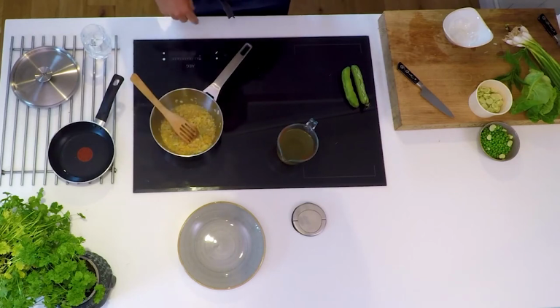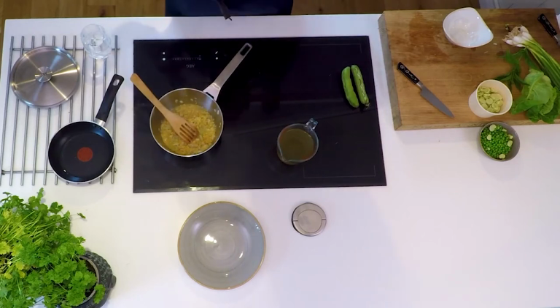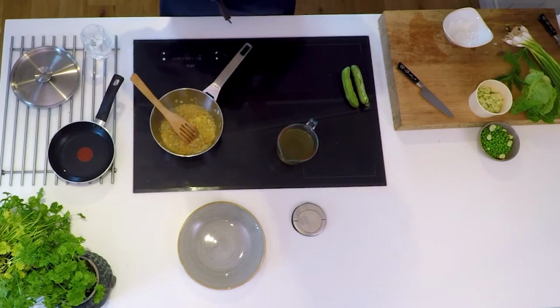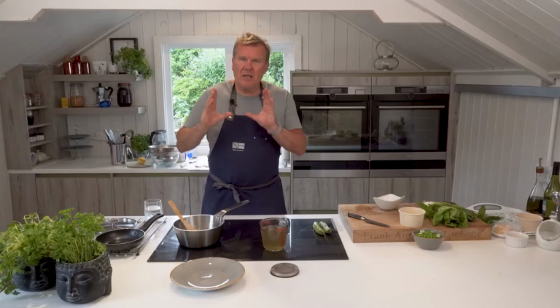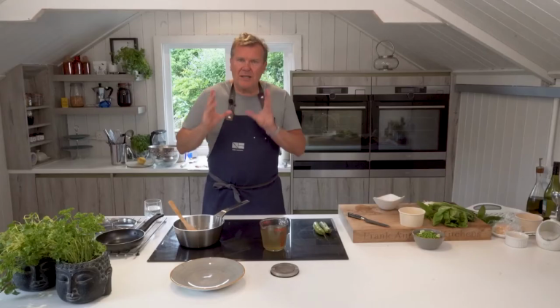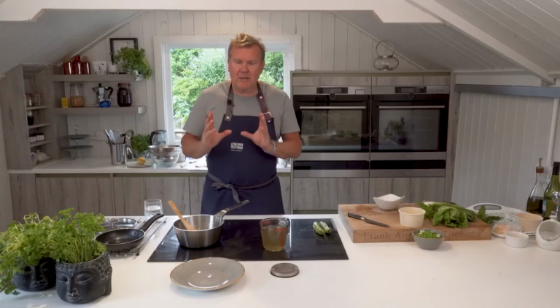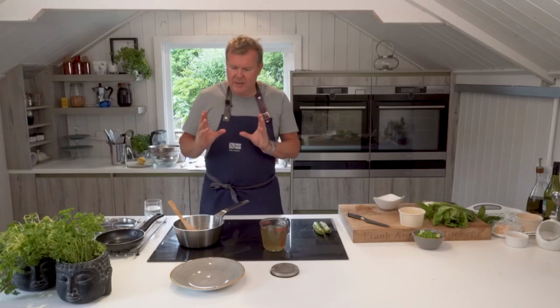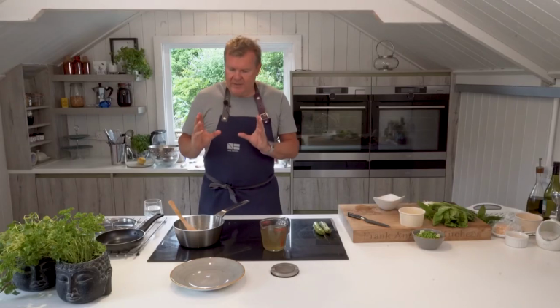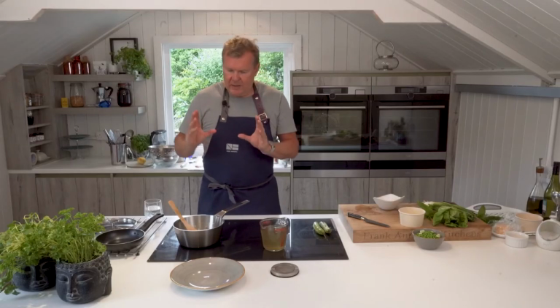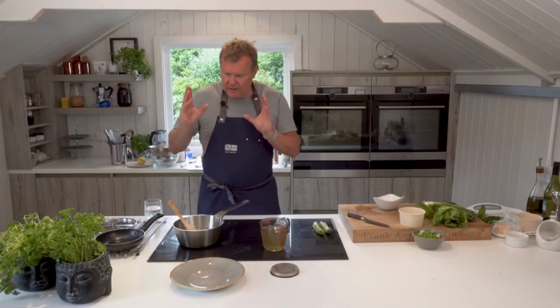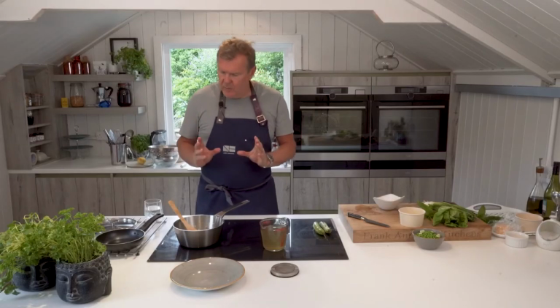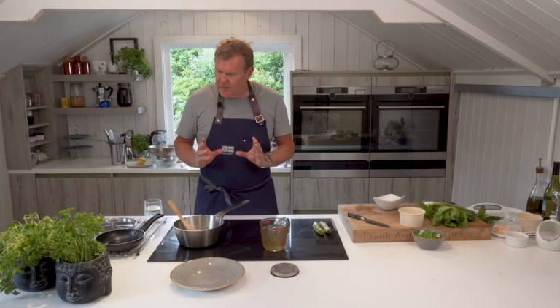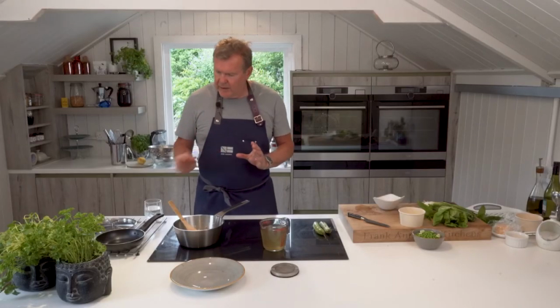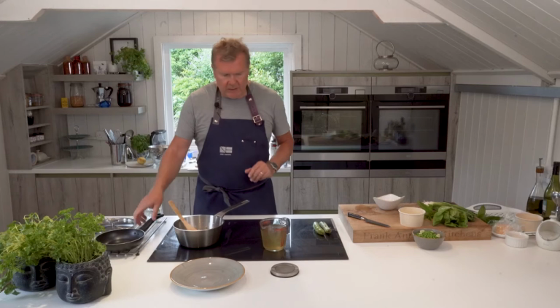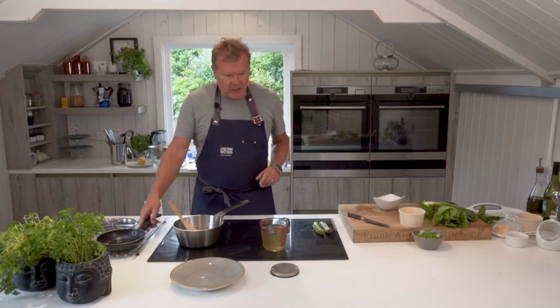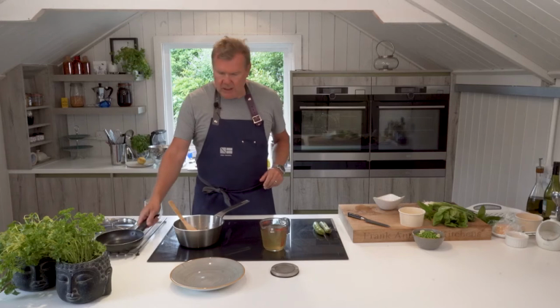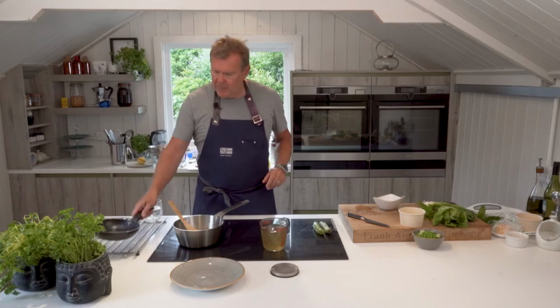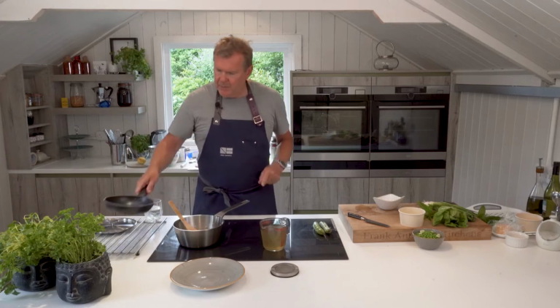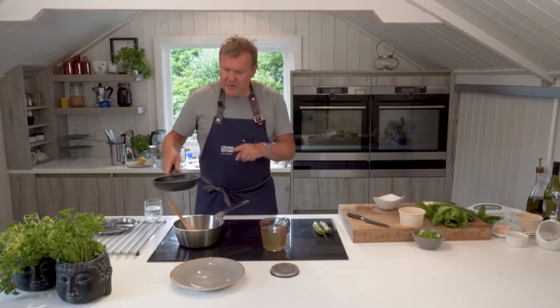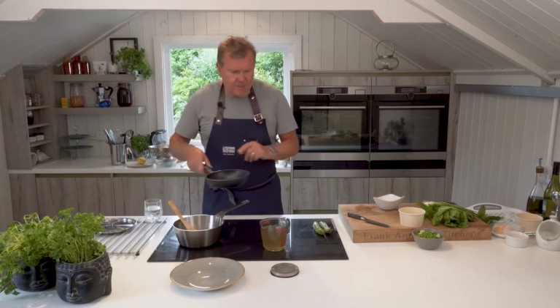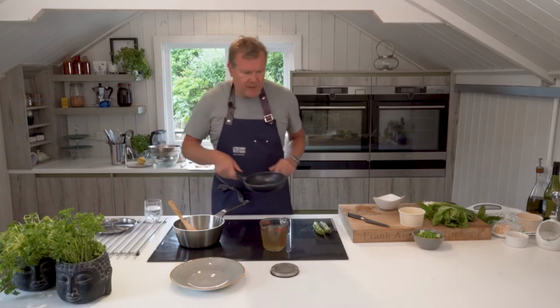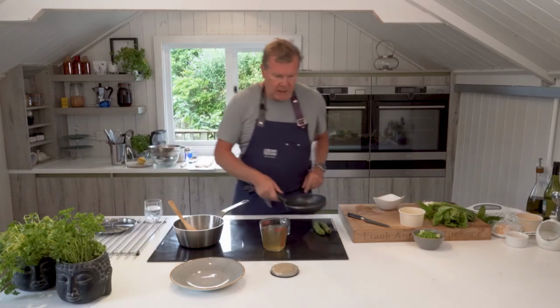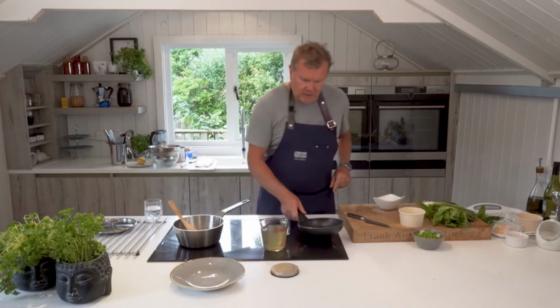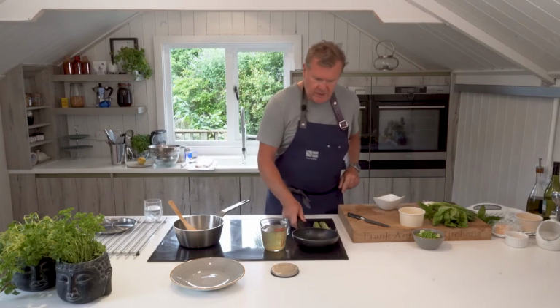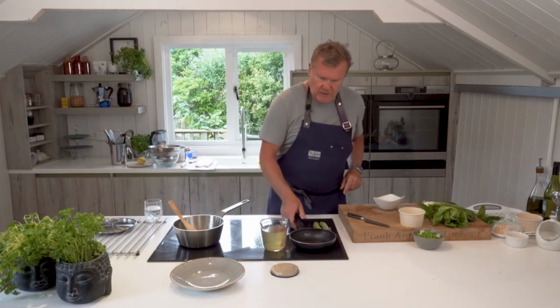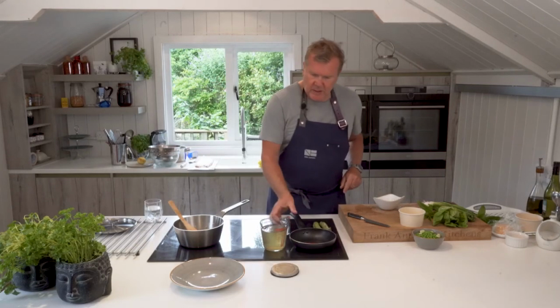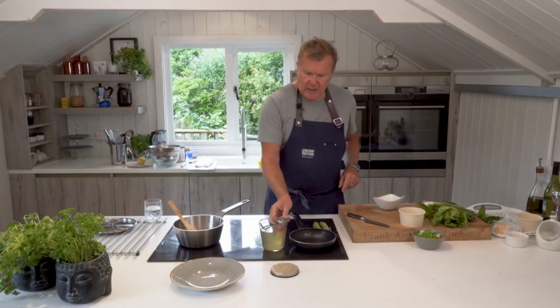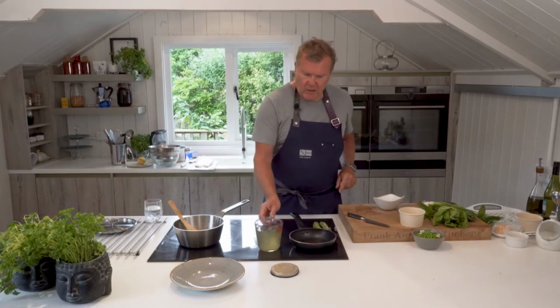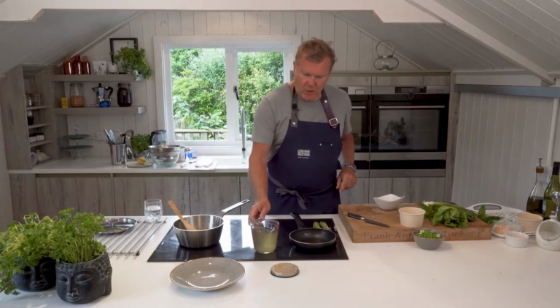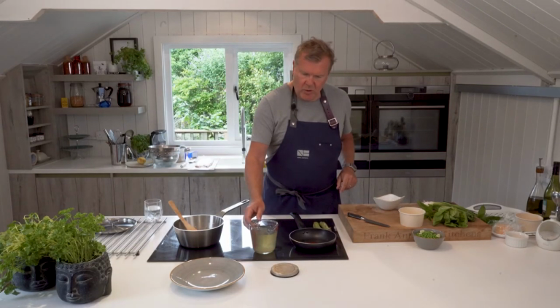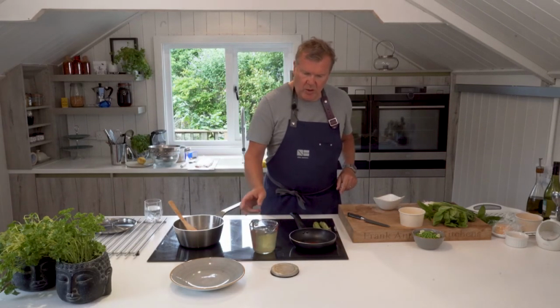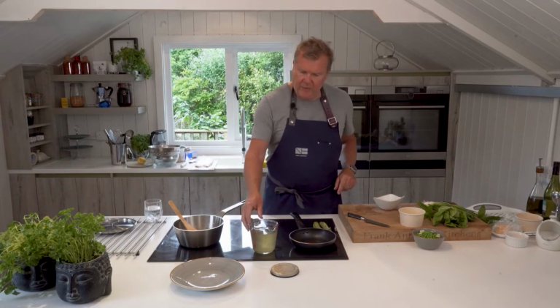Now we've got the liquid in, it's a lot safer. I'm going to turn it up to seven. I'll bring this pan across here because I can cook off my broad bean pods whilst we're cooking the orzo.